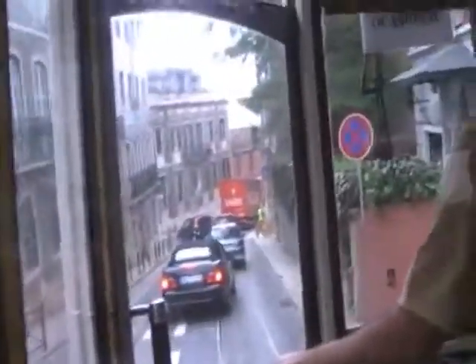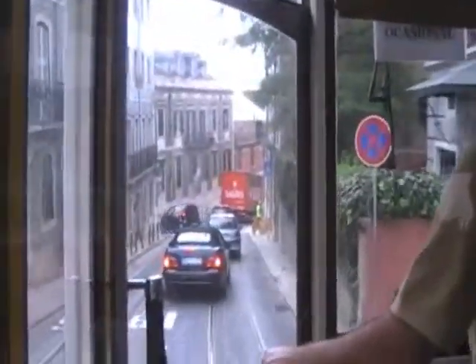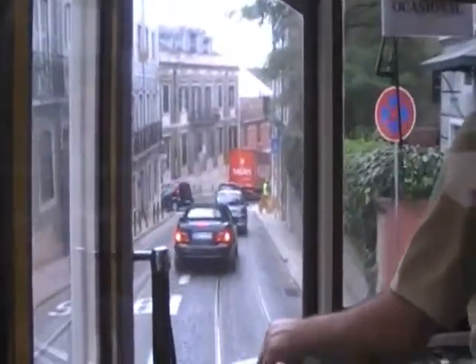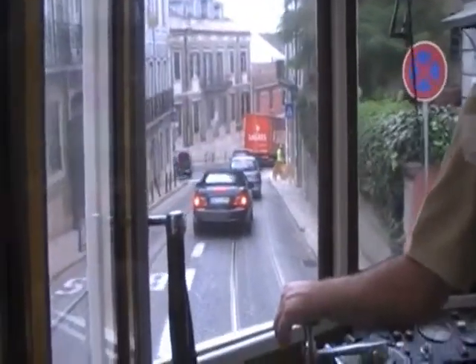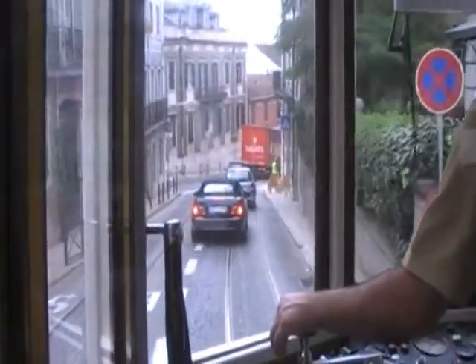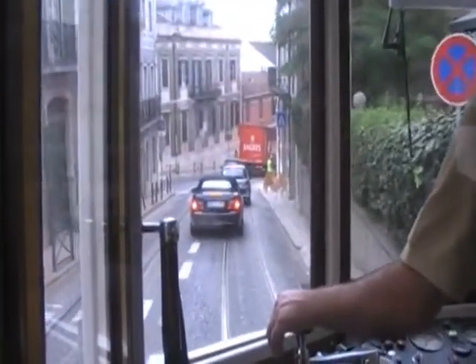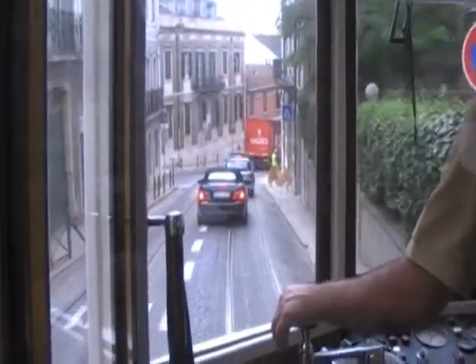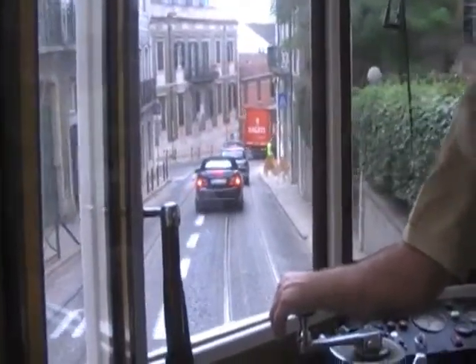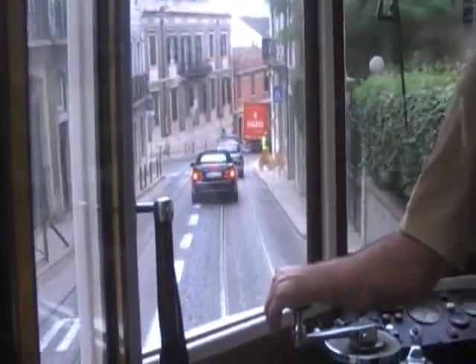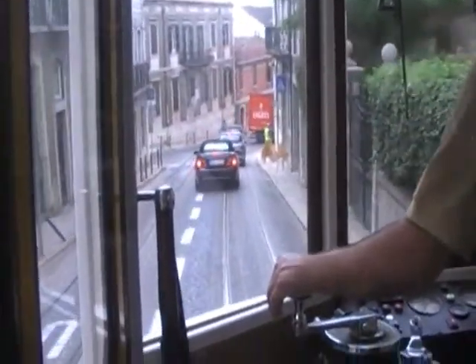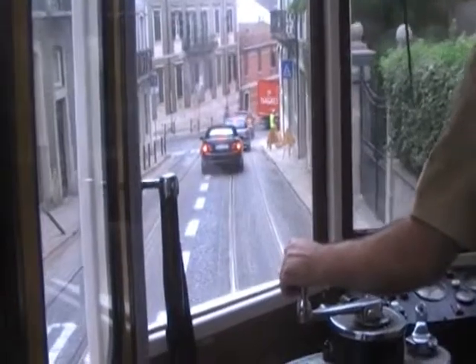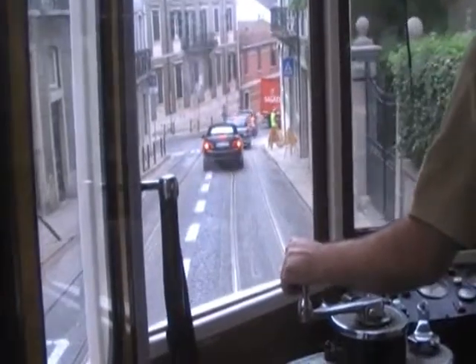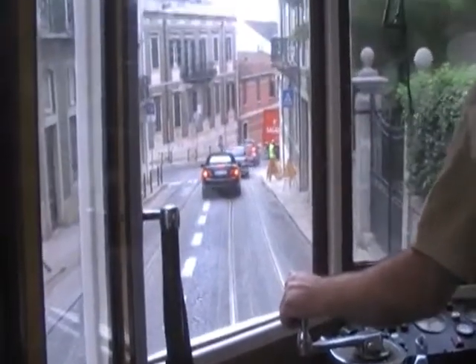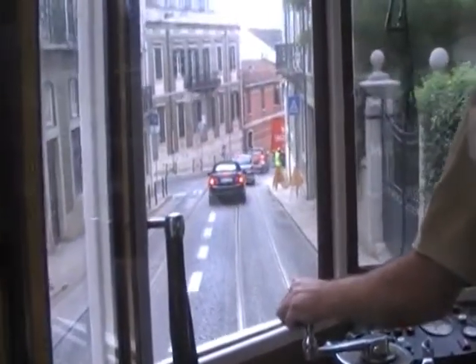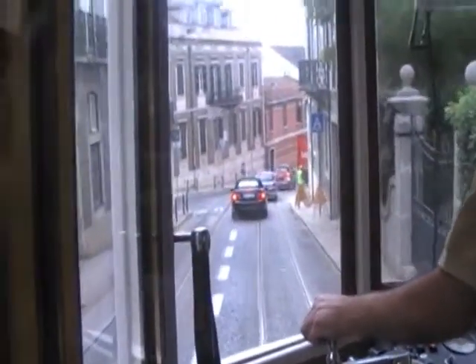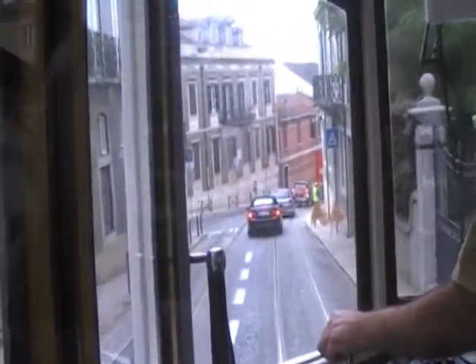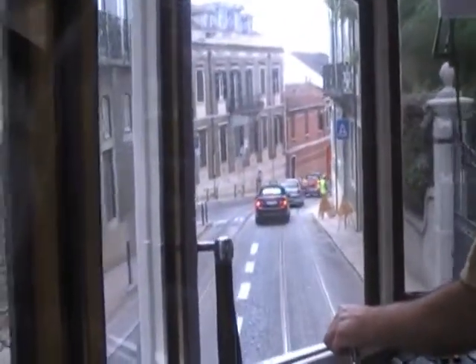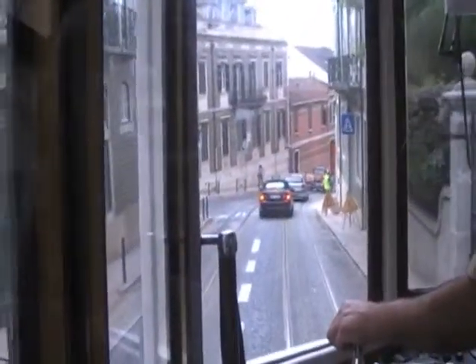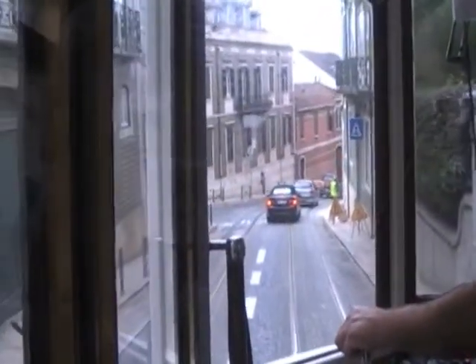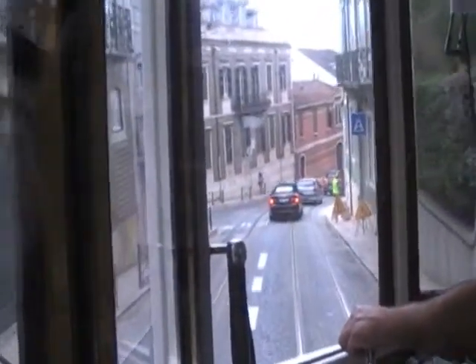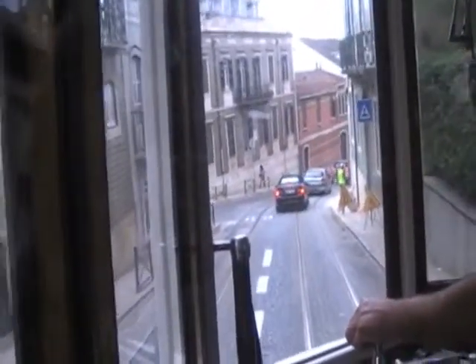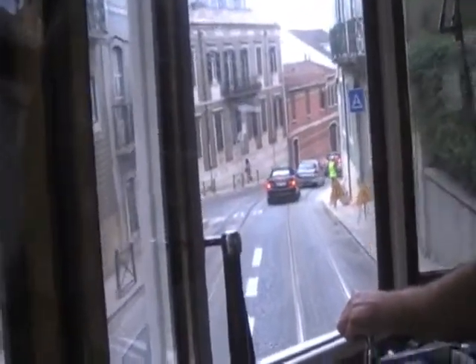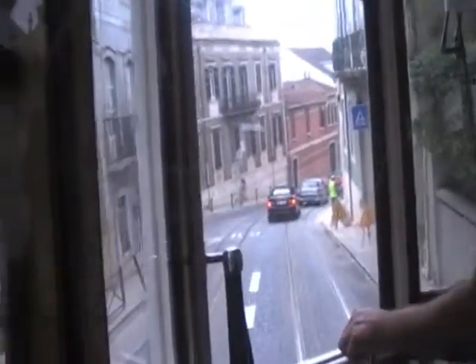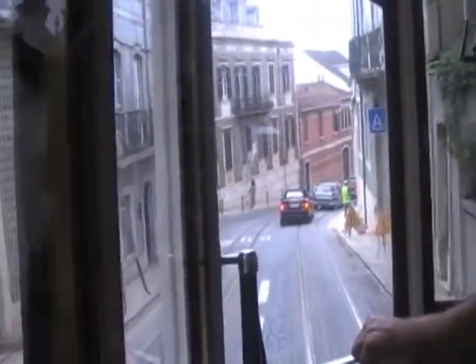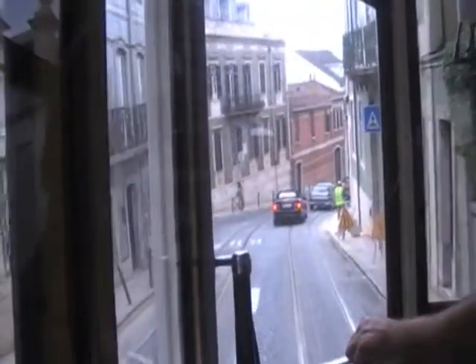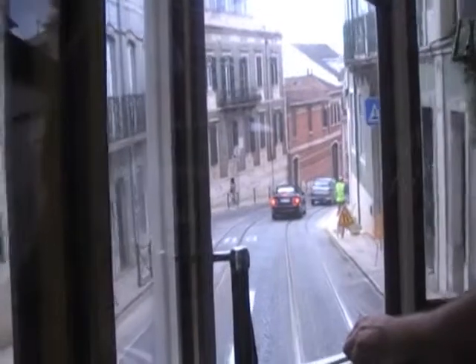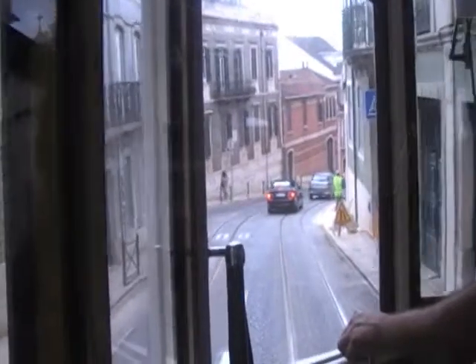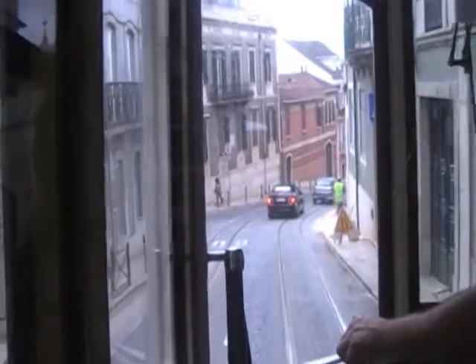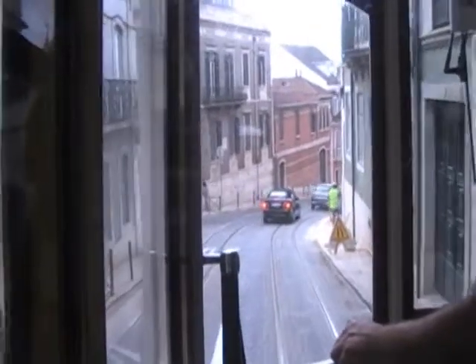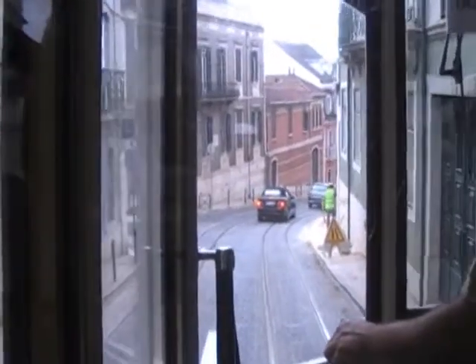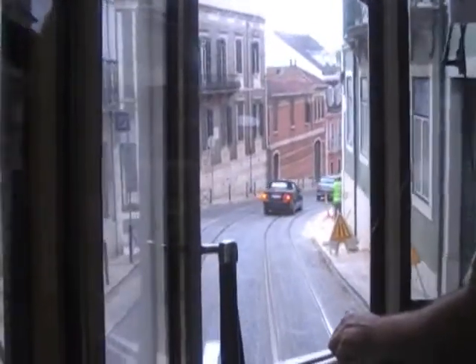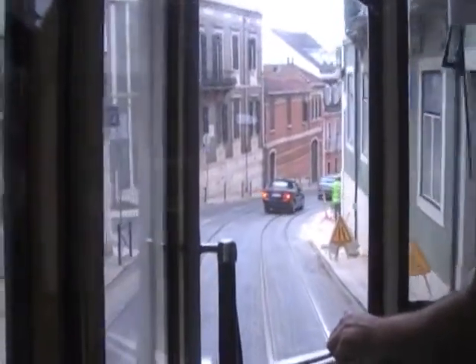Also in this street, we are going to see many buildings decorated with tiles, like this one on the left. As you know, tiles are a kind of tradition in Portugal.